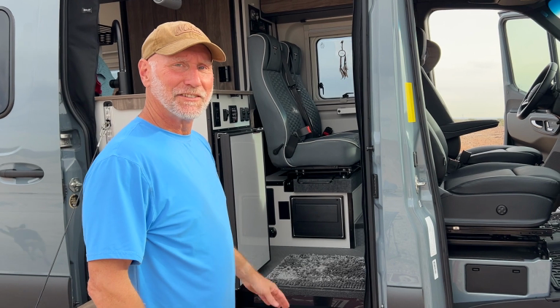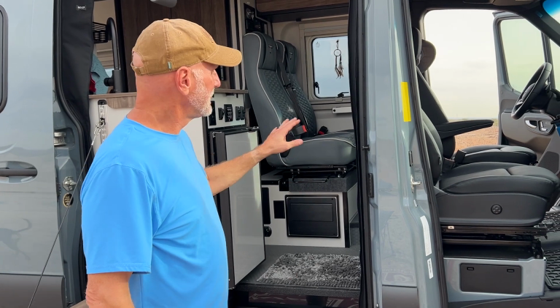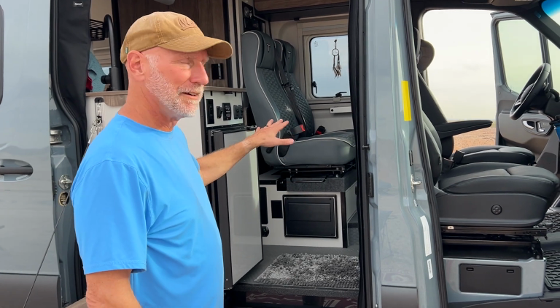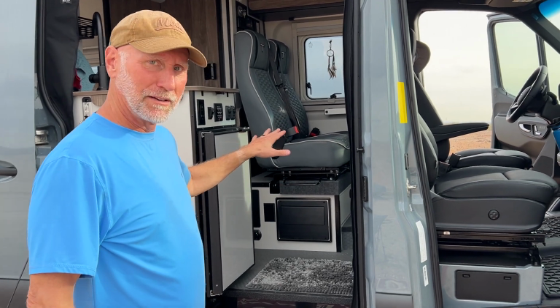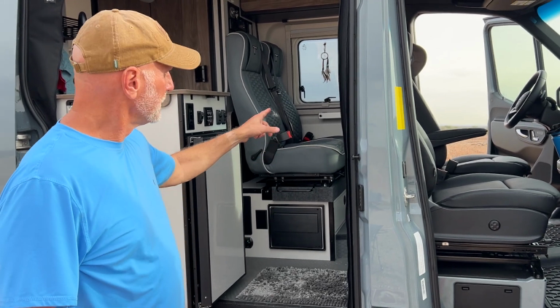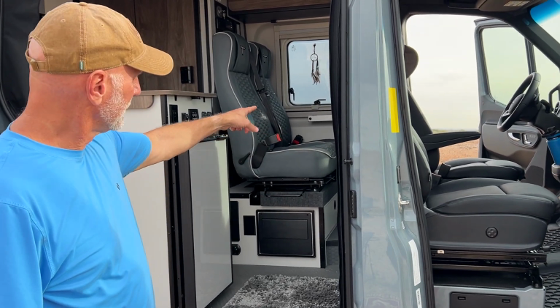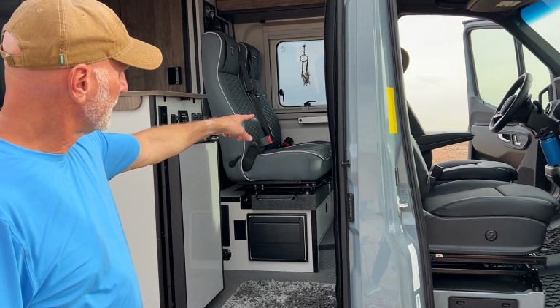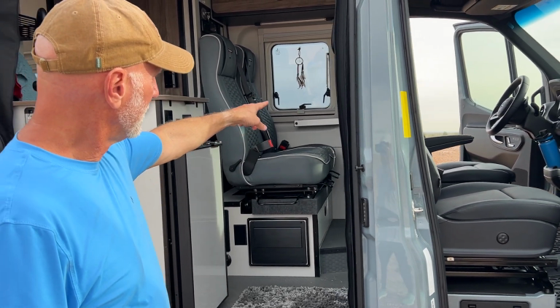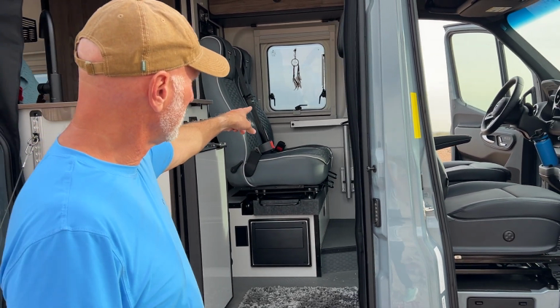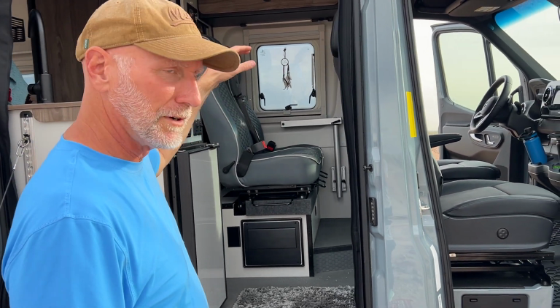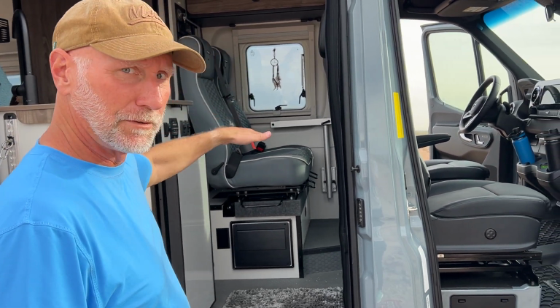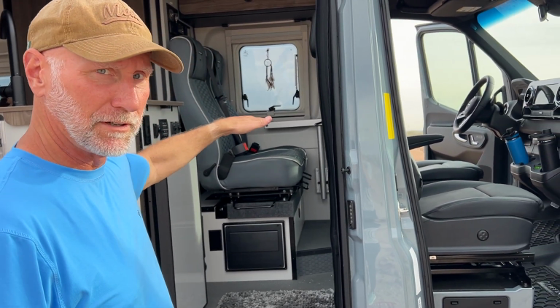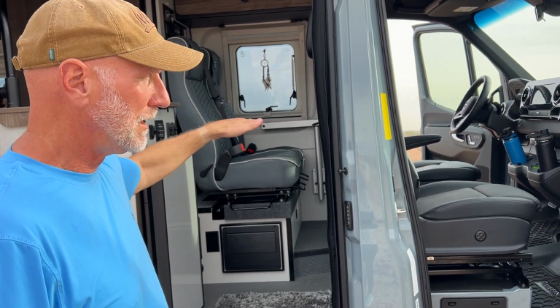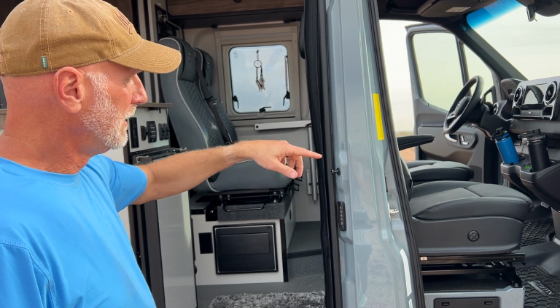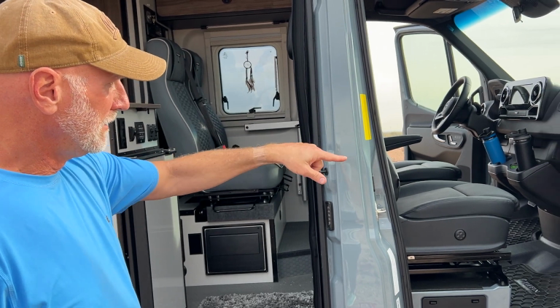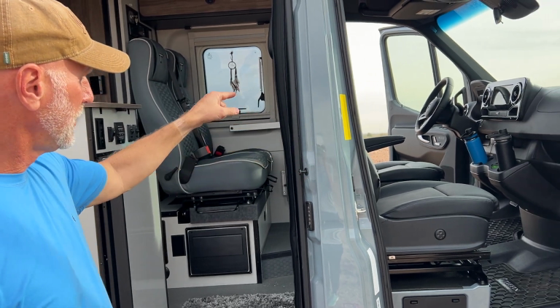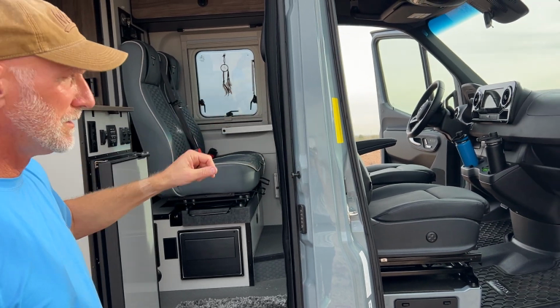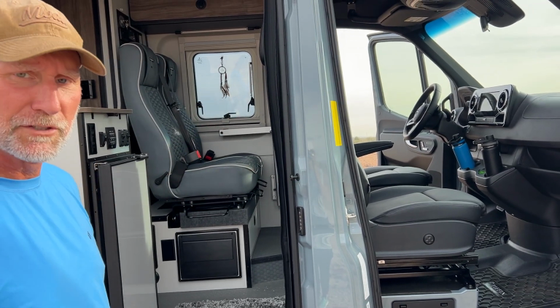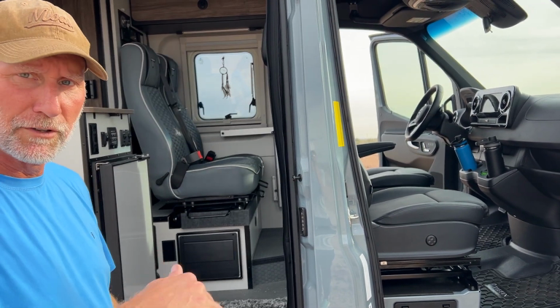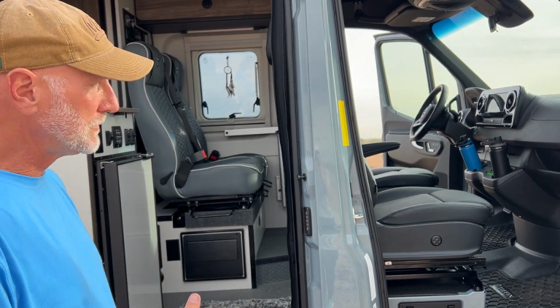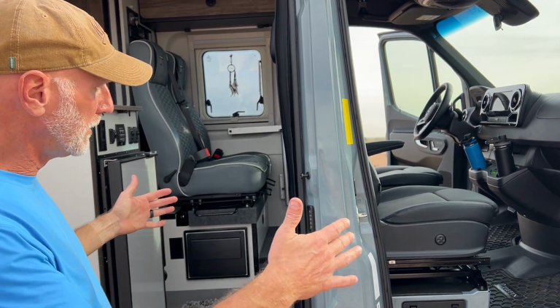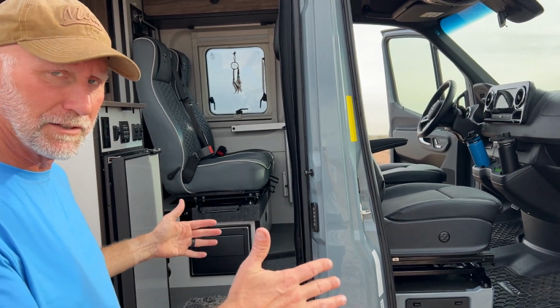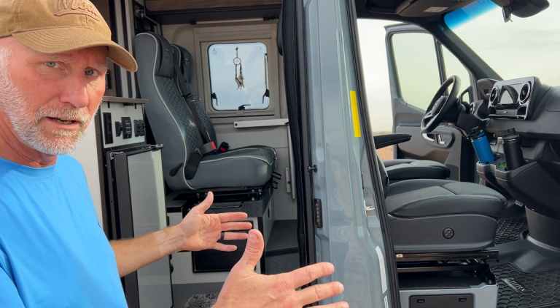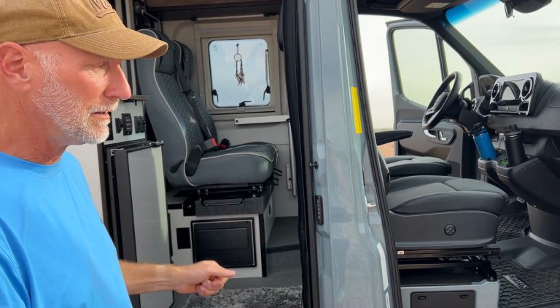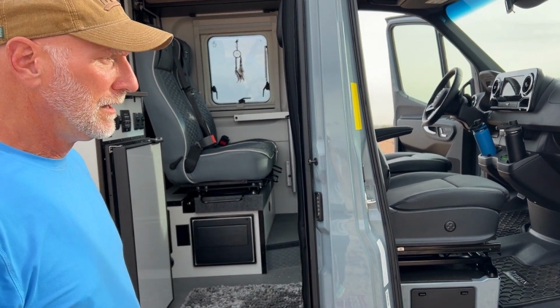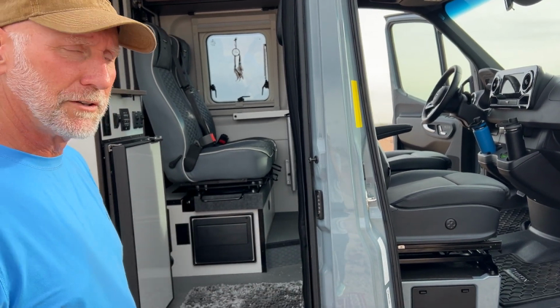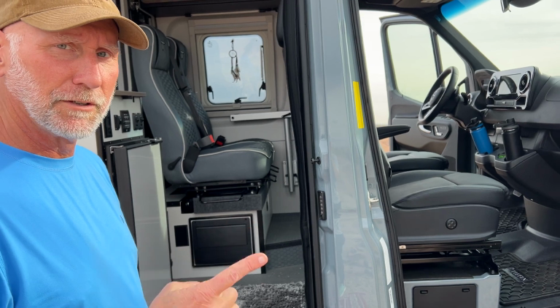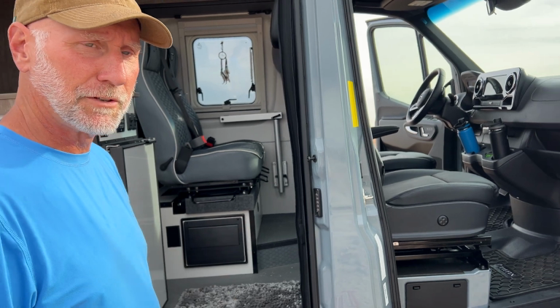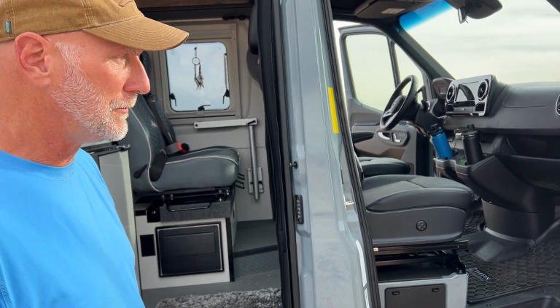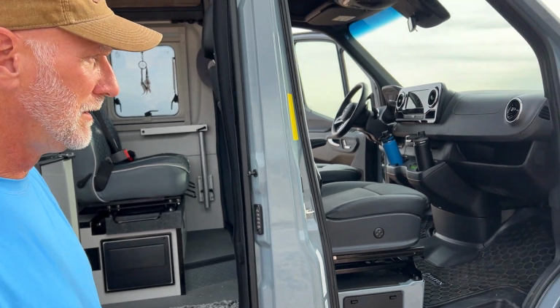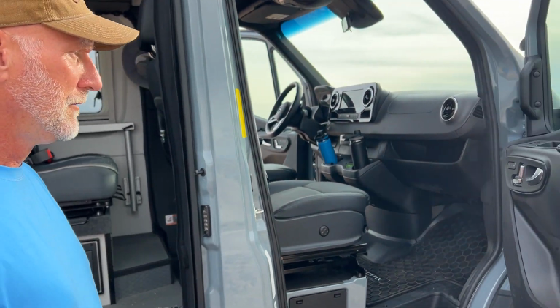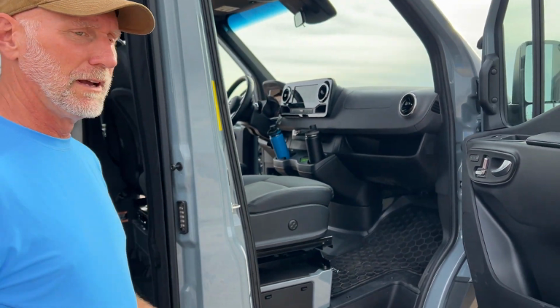So this seating area back here, you can see there's an arm where a table can sit on top. These chairs in the front swivel around to open up that seating area, and I want to show you a little trick that we figured out.